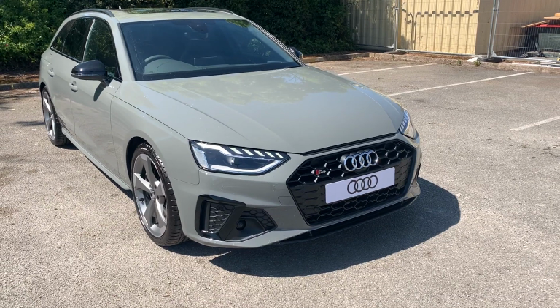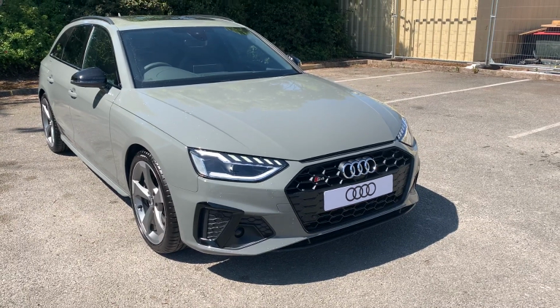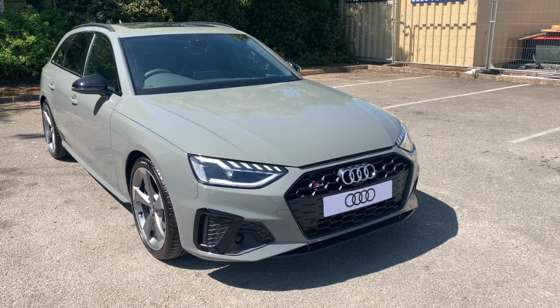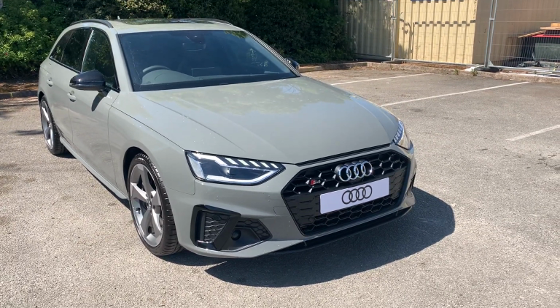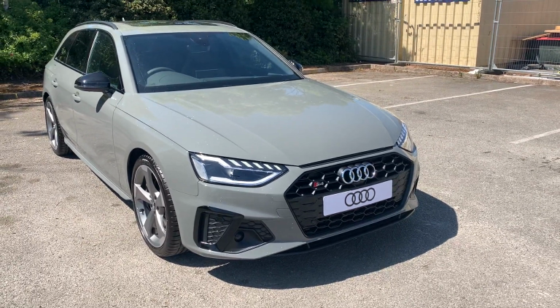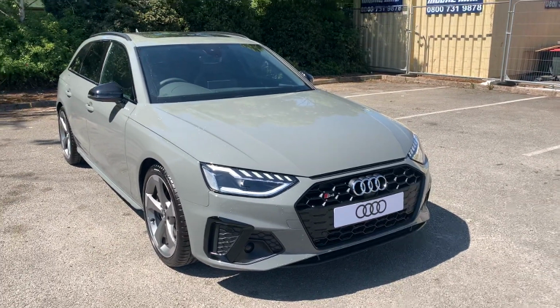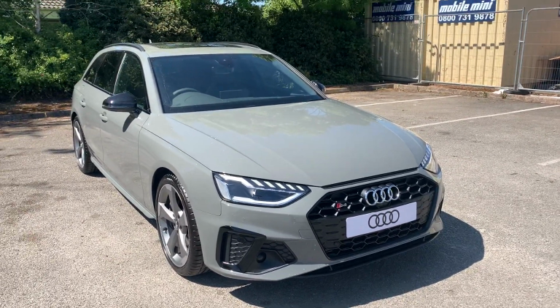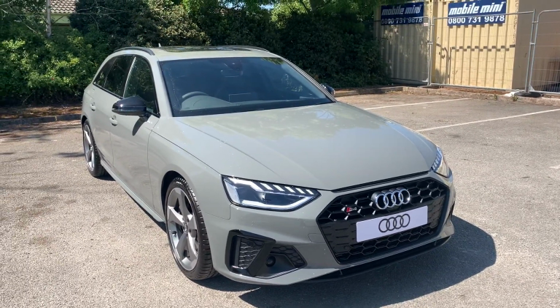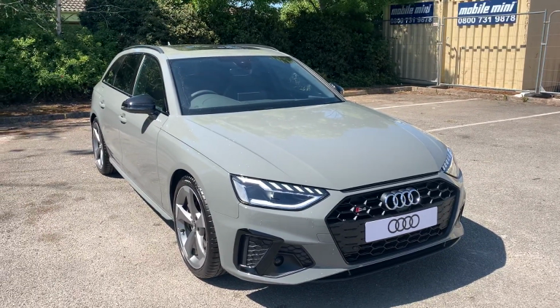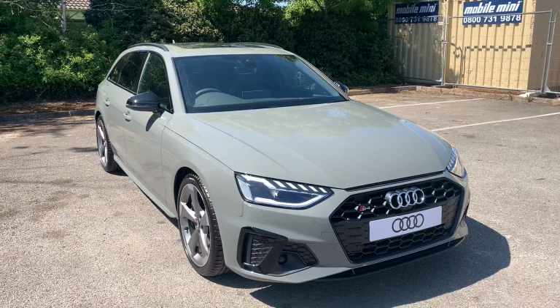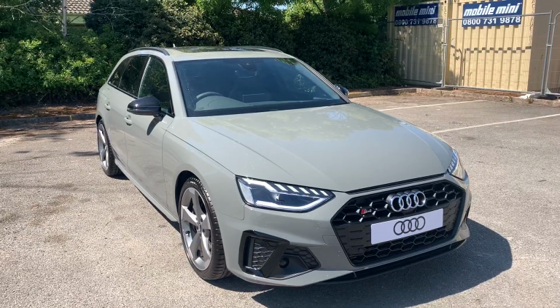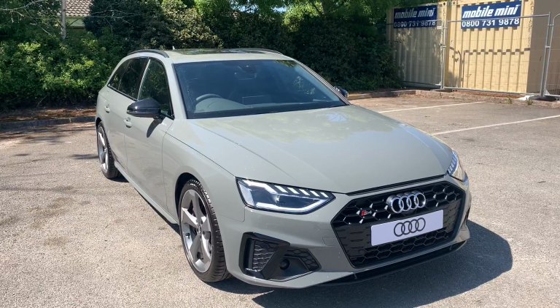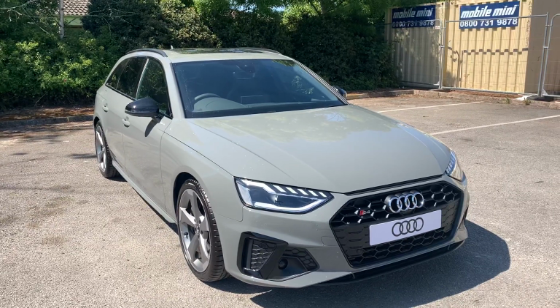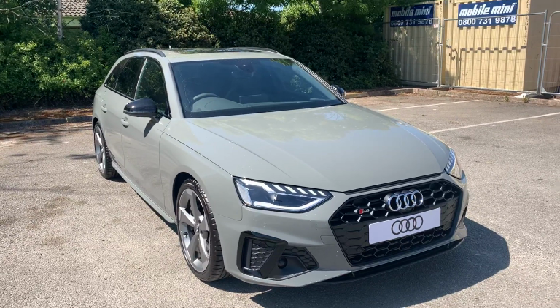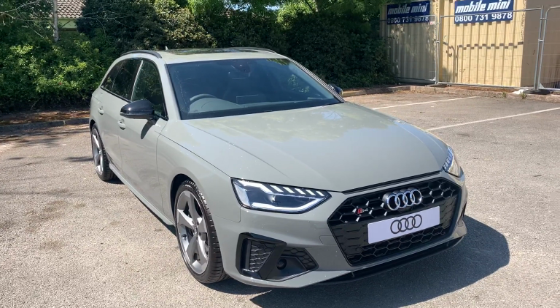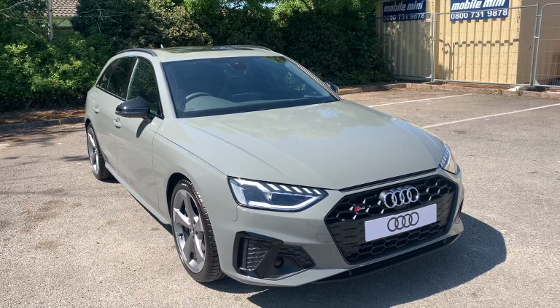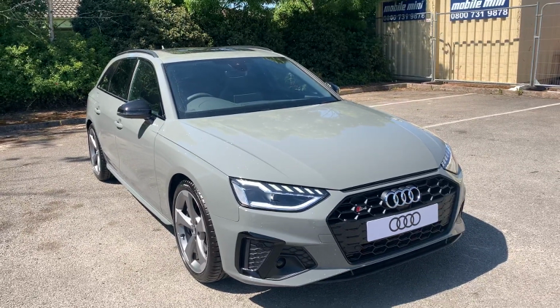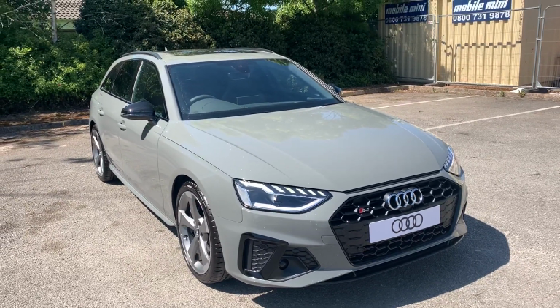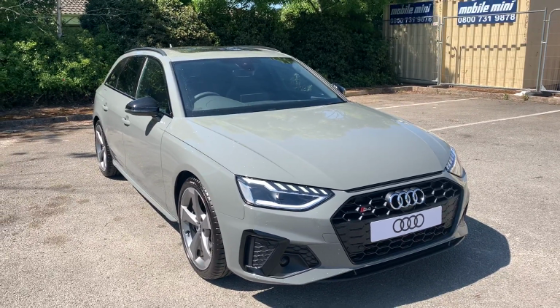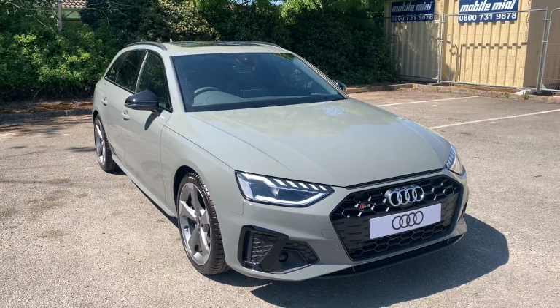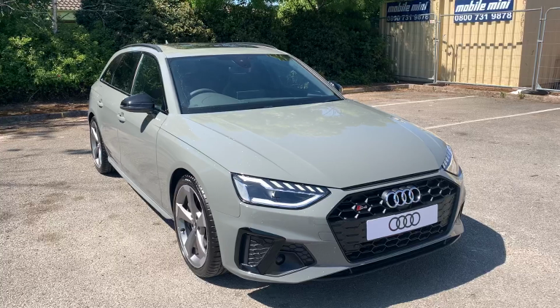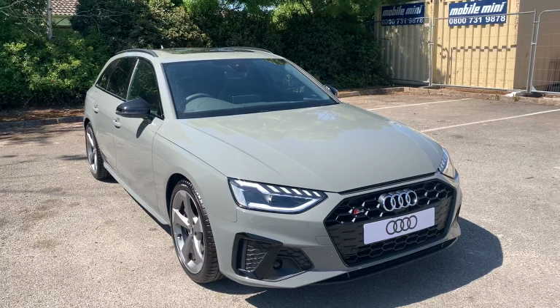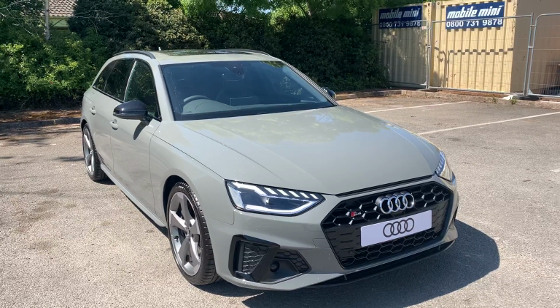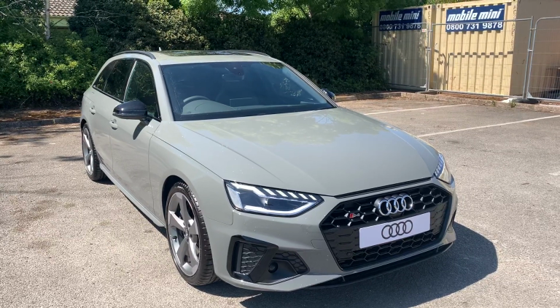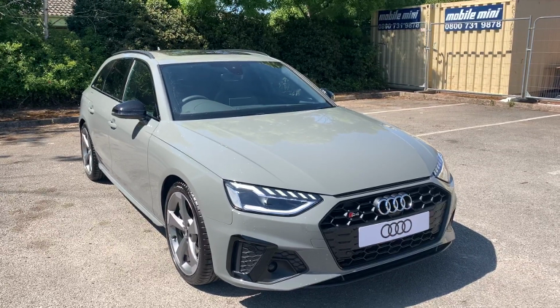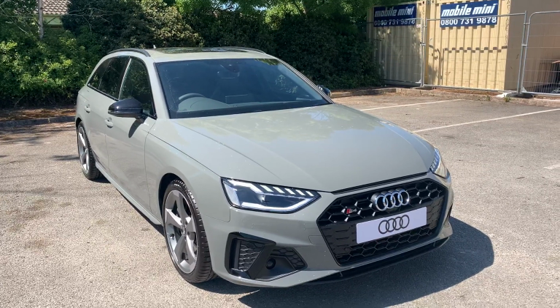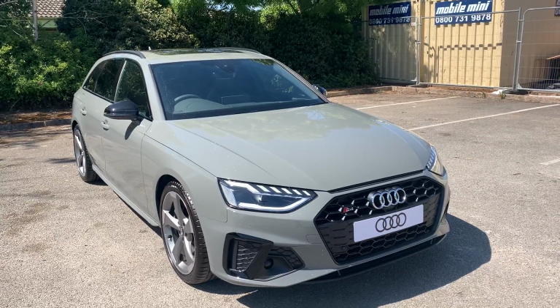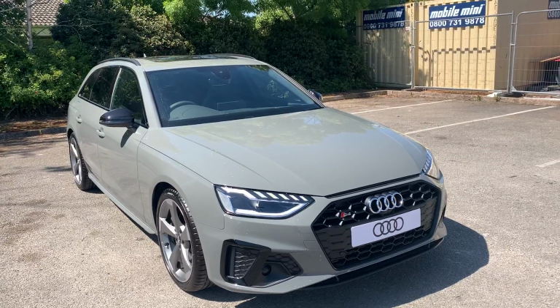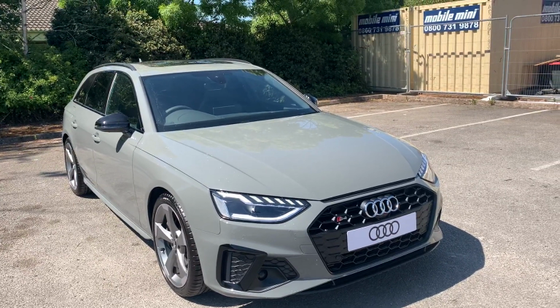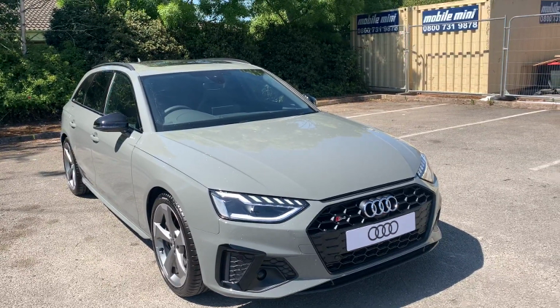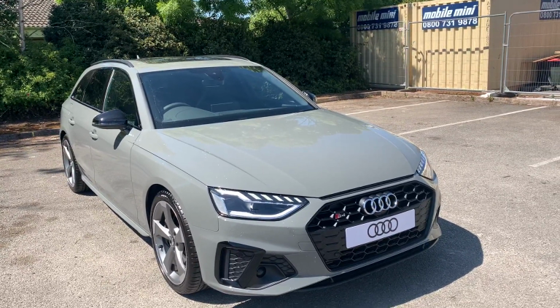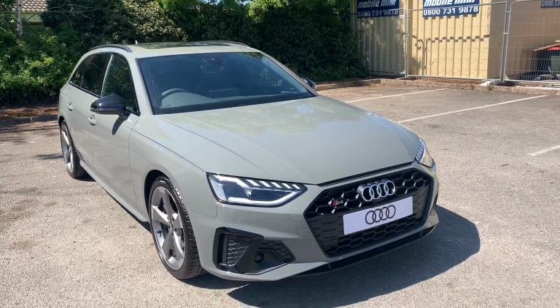Hi and welcome to Stafford Audi. I just hope to give you a quick walk around this brand new Audi S4 Avant Black Edition that we currently have in stock. This is a 3 litre V6 TDI Quattro. It's an automatic and it's finished in quantum grey.